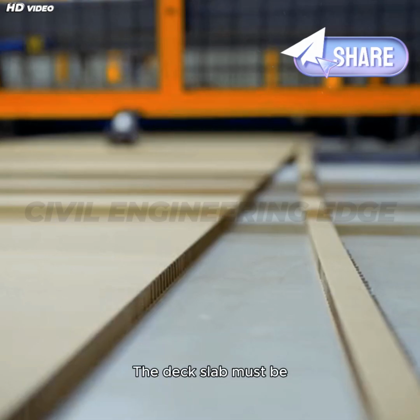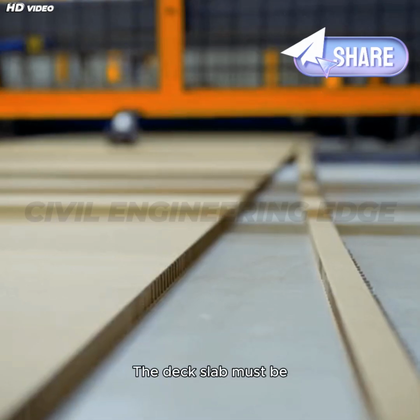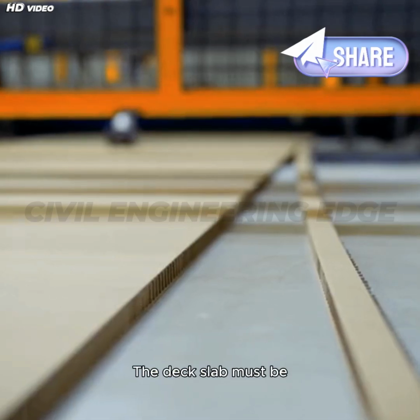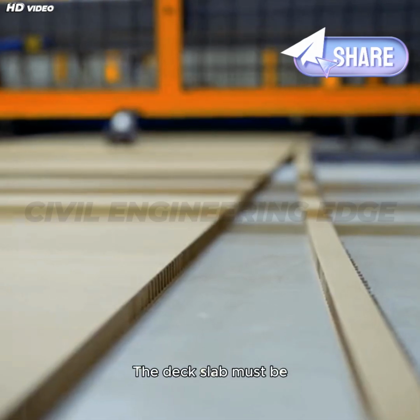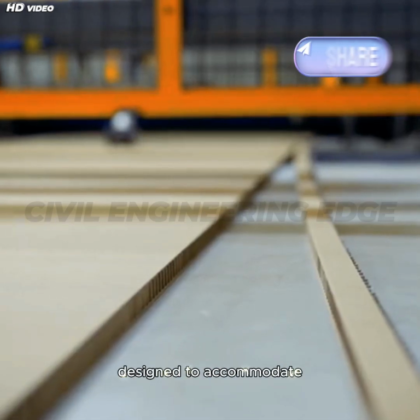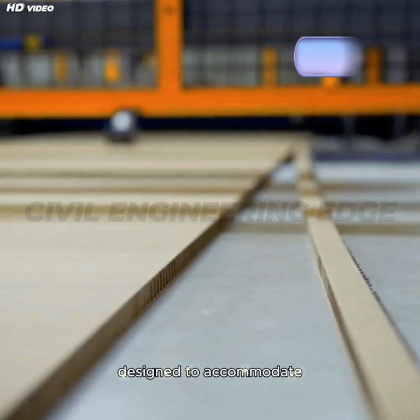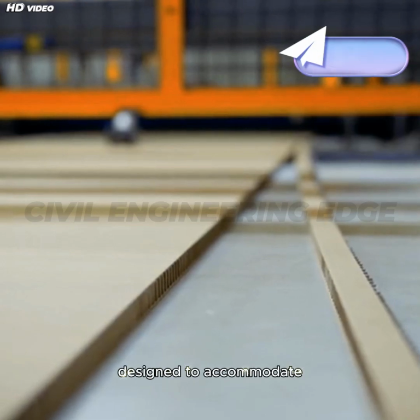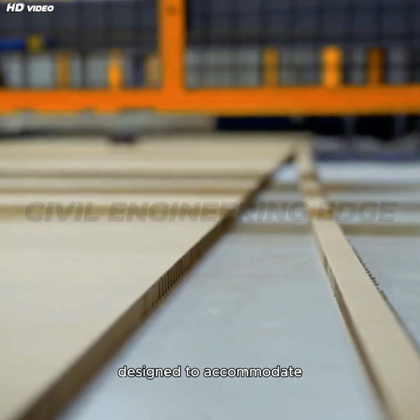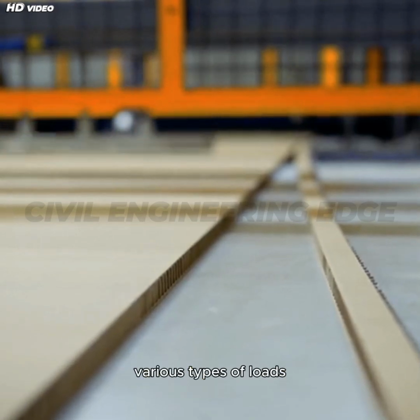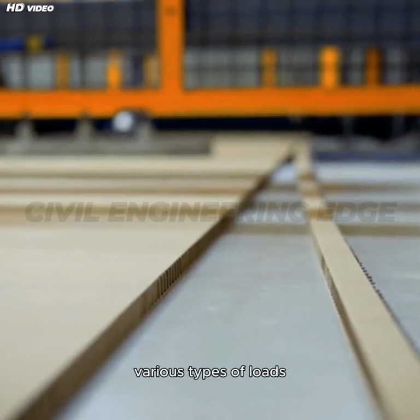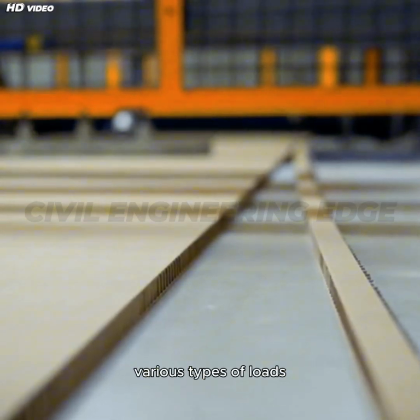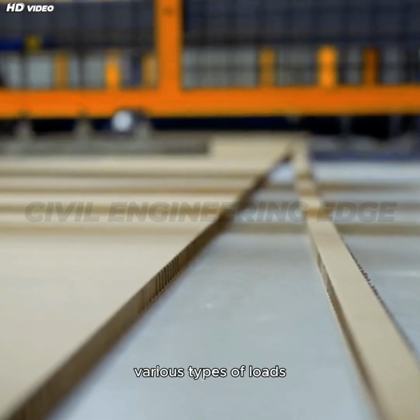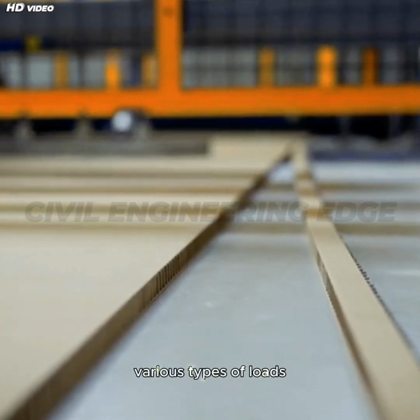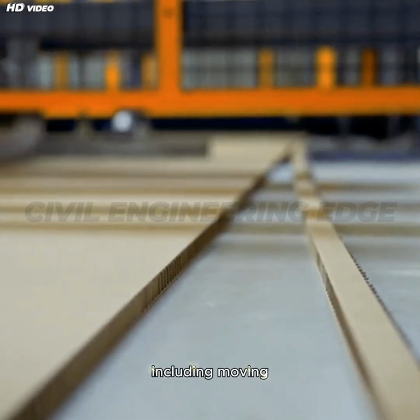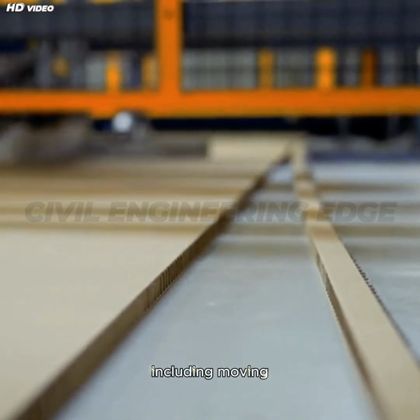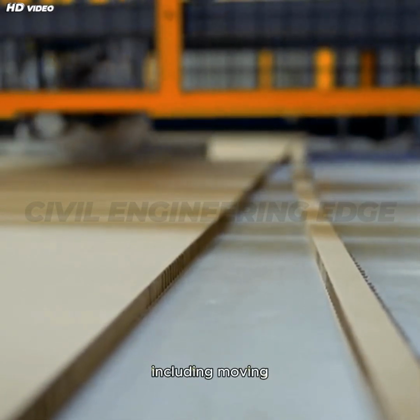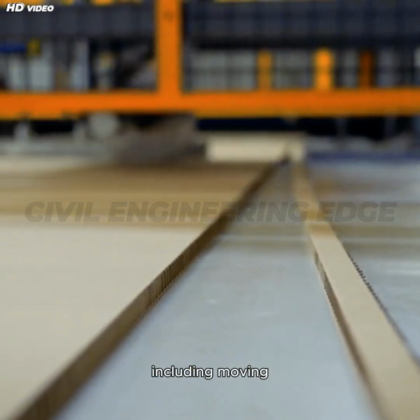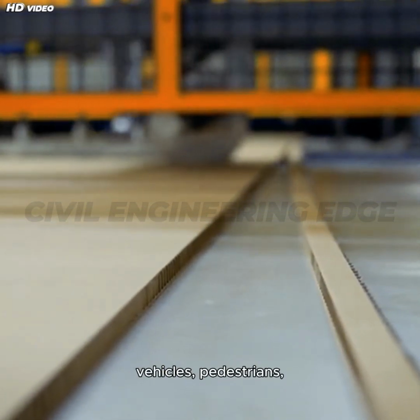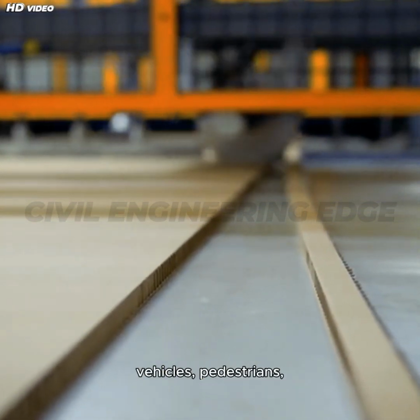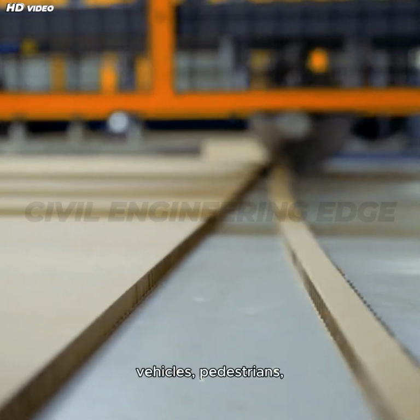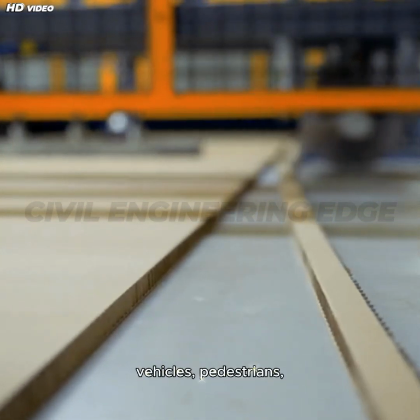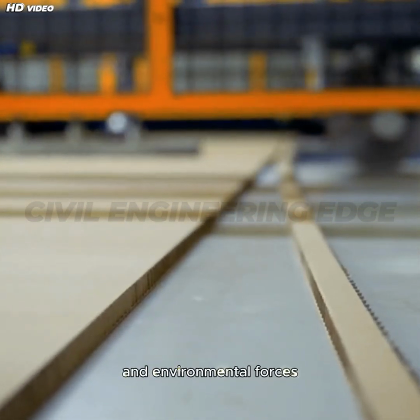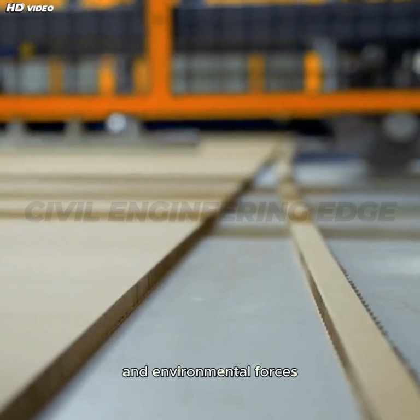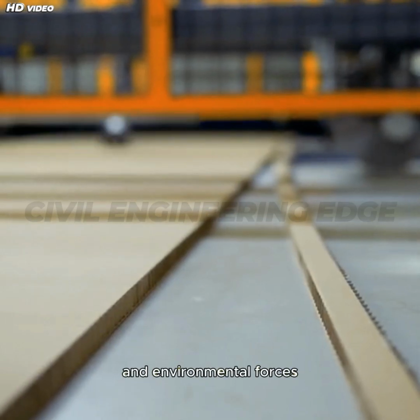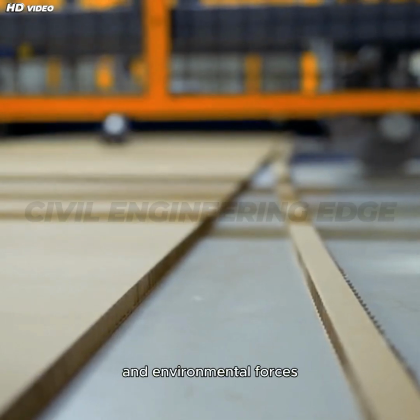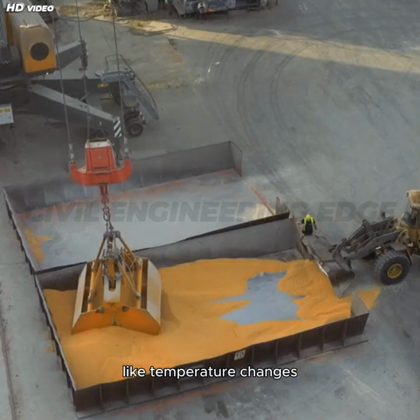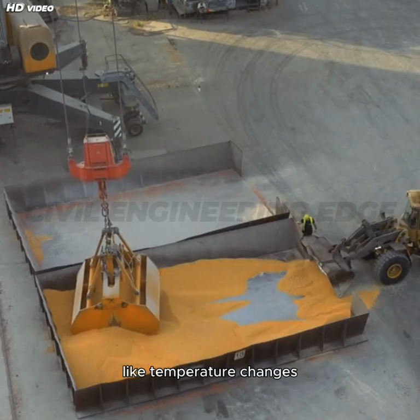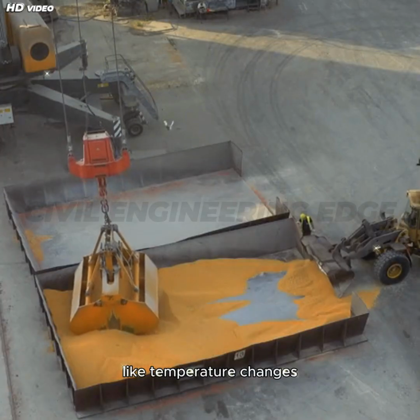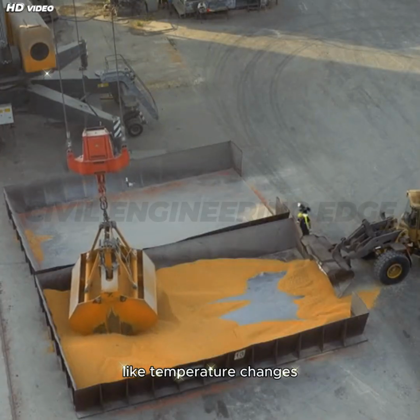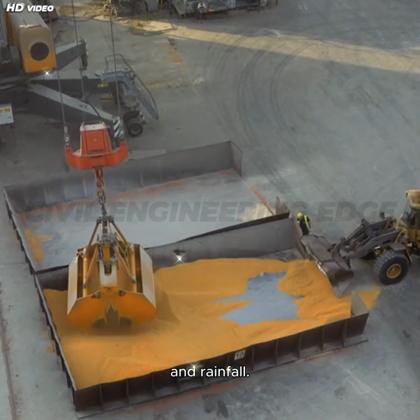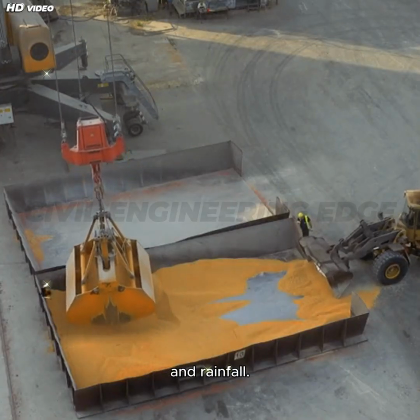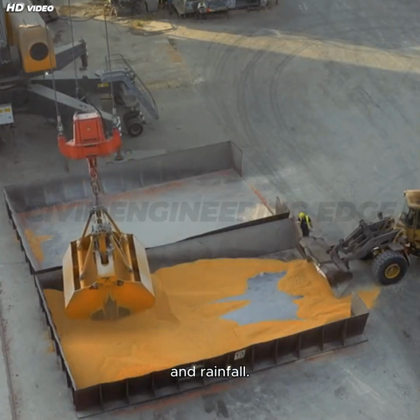The deck slab must be designed to accommodate various types of loads, including moving vehicles, pedestrians, and environmental forces like temperature changes and rainfall.